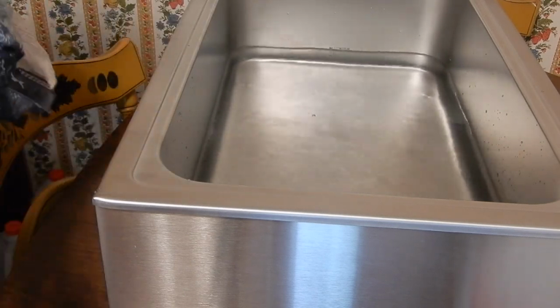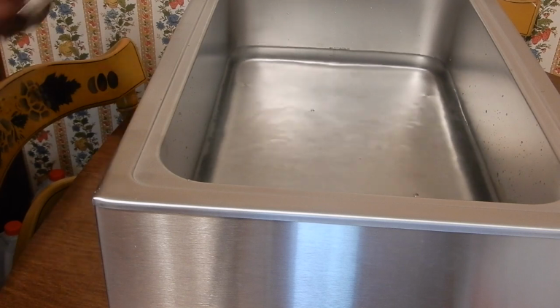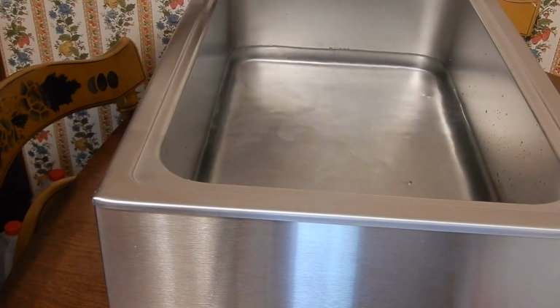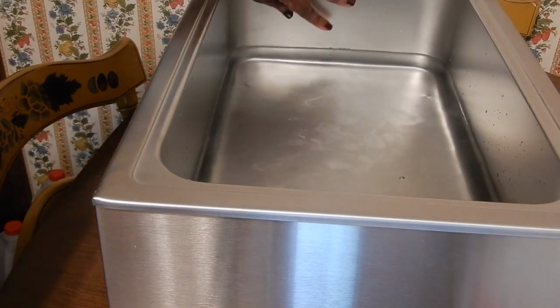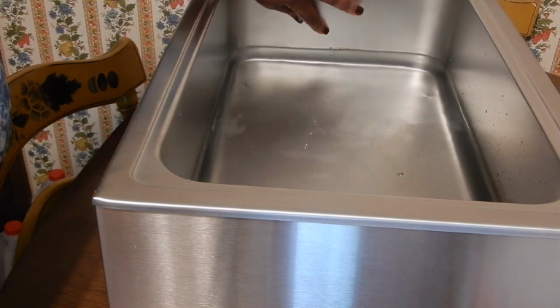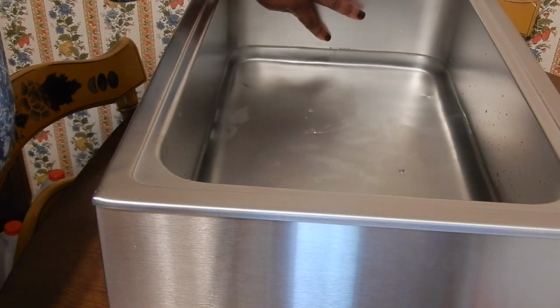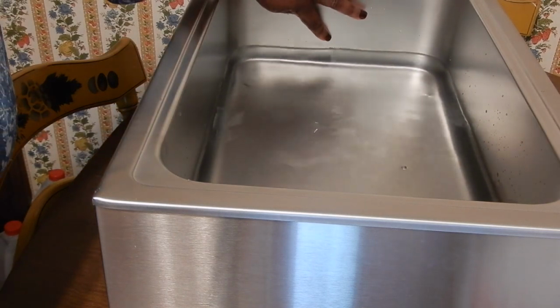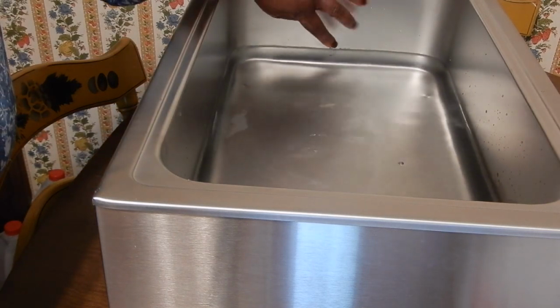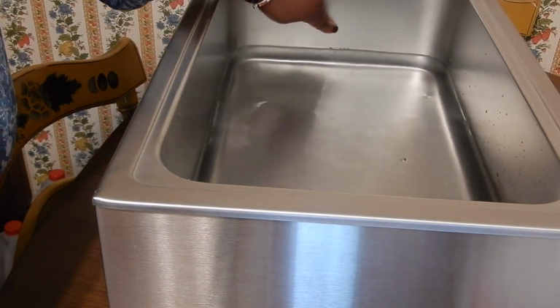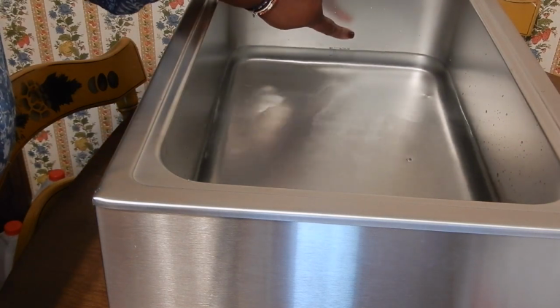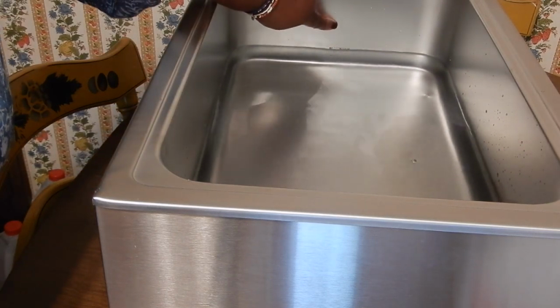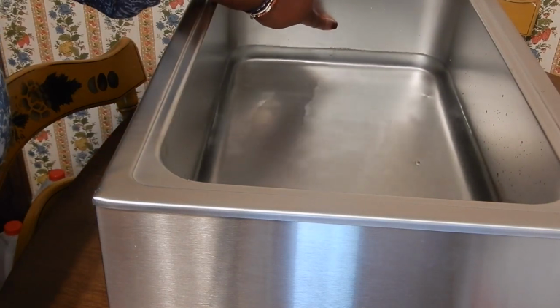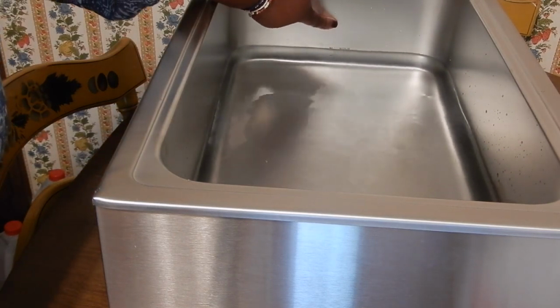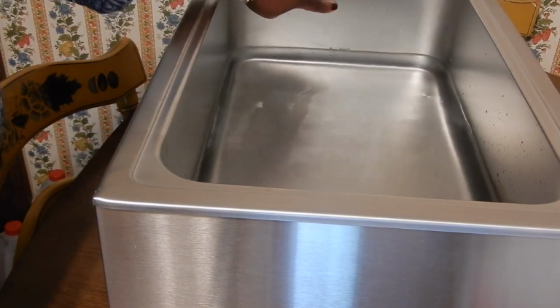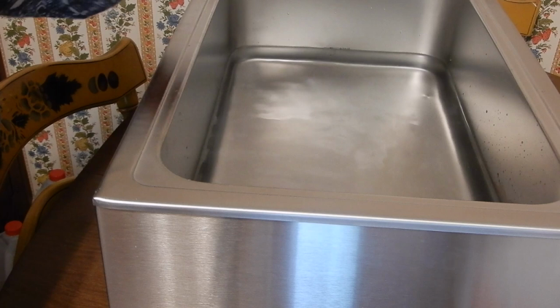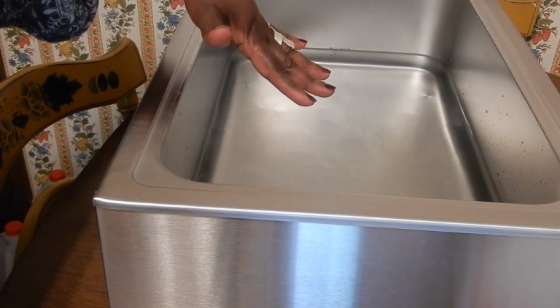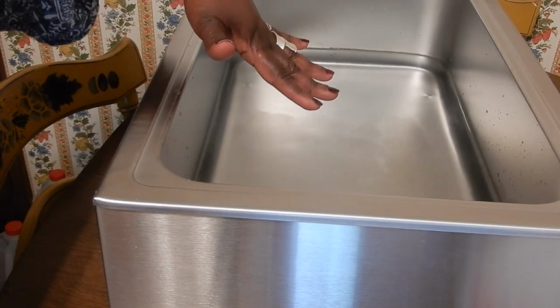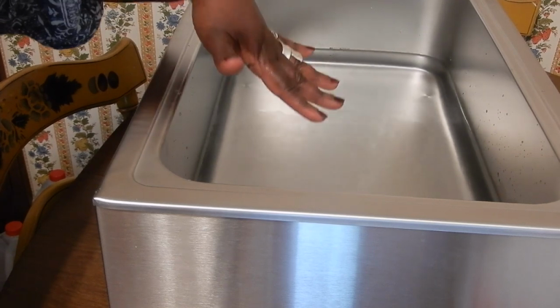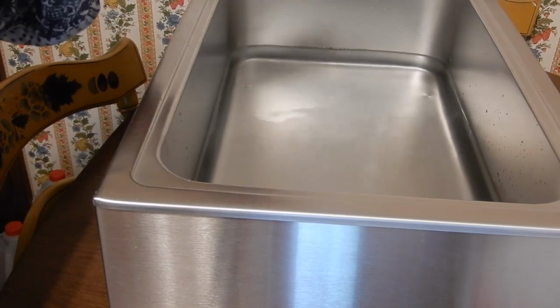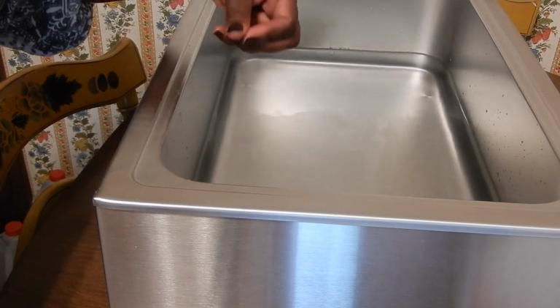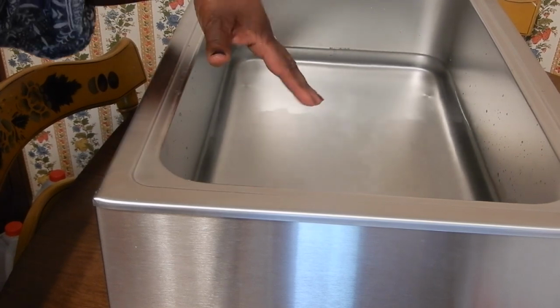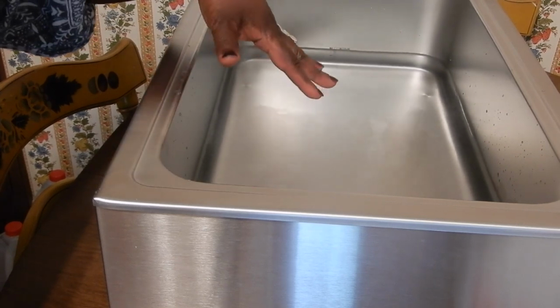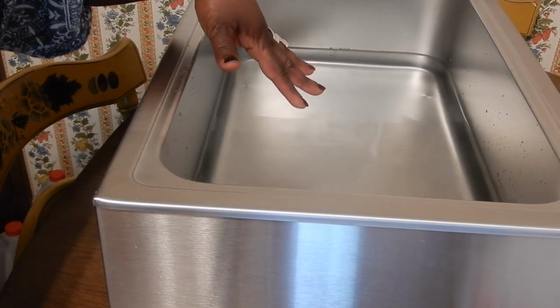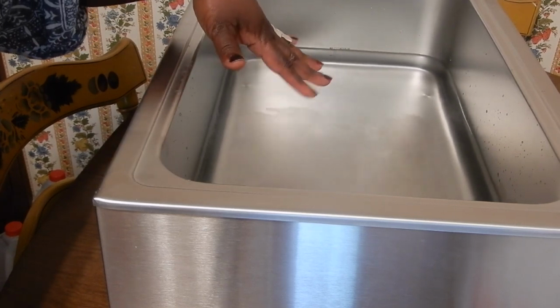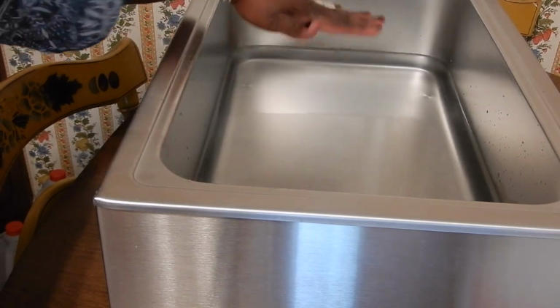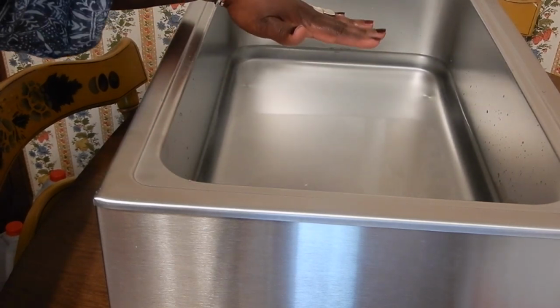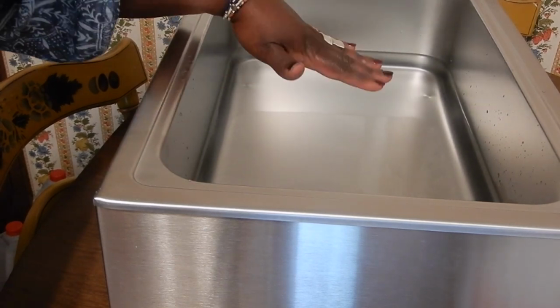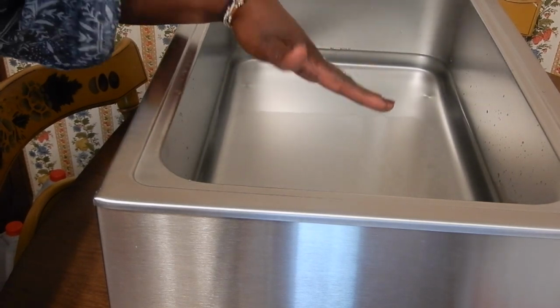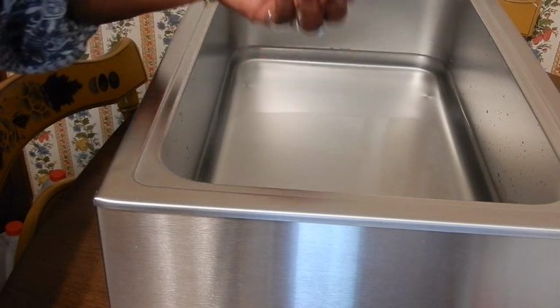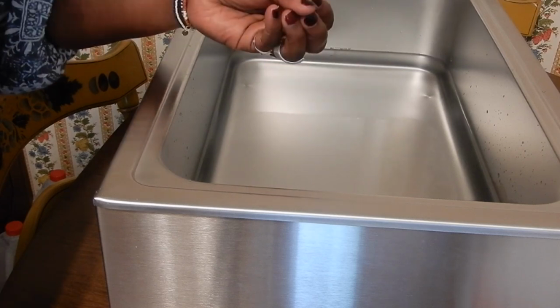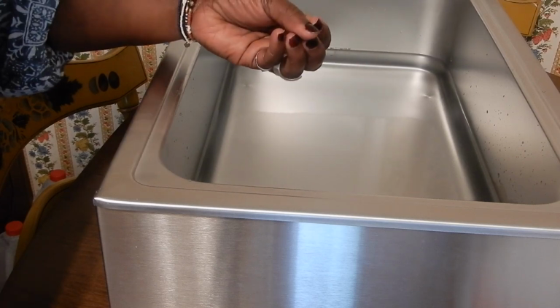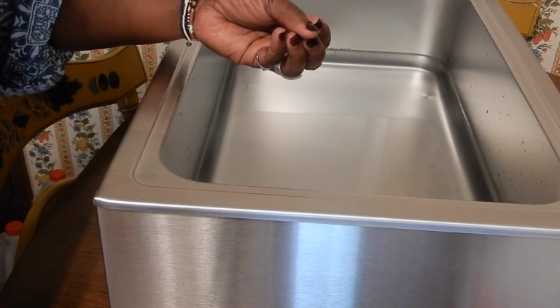It does have a max water line, but because I am infusing oils, I am definitely going to fill it beyond the water level.